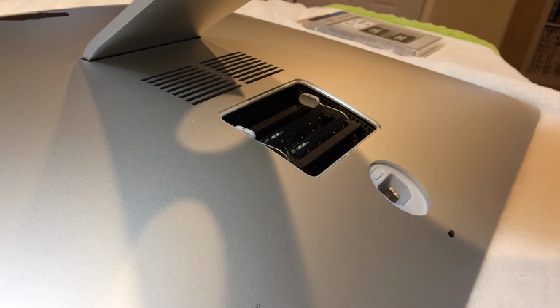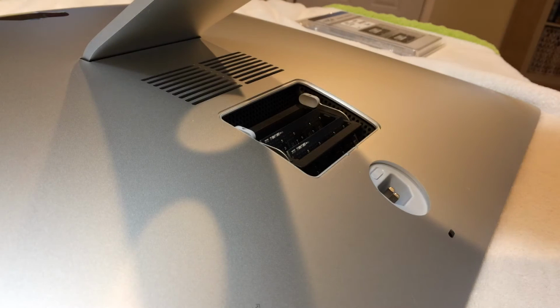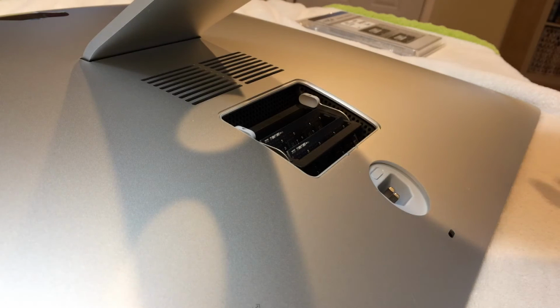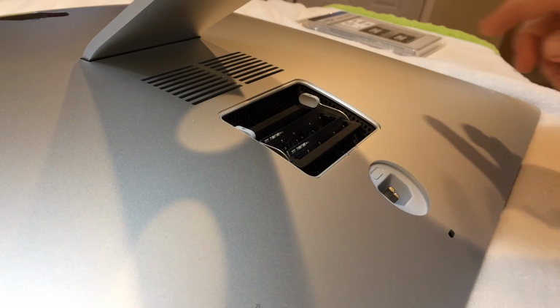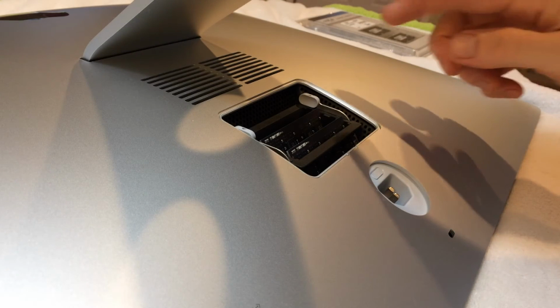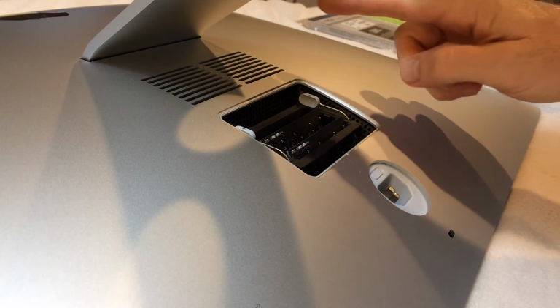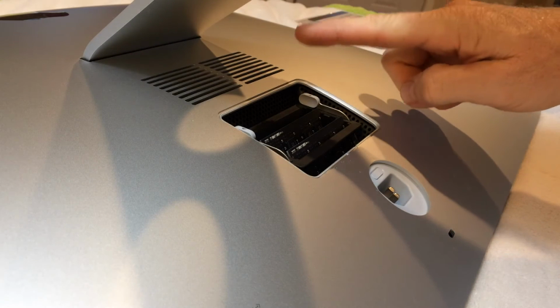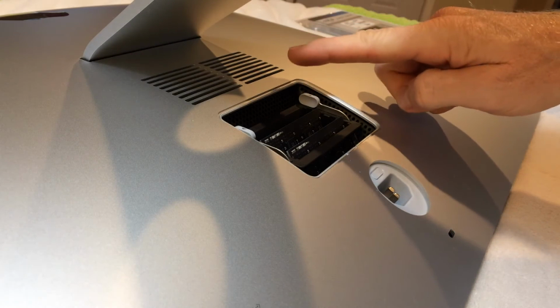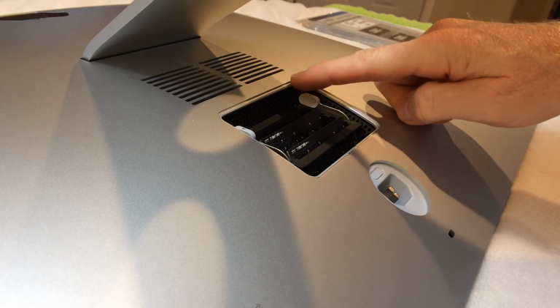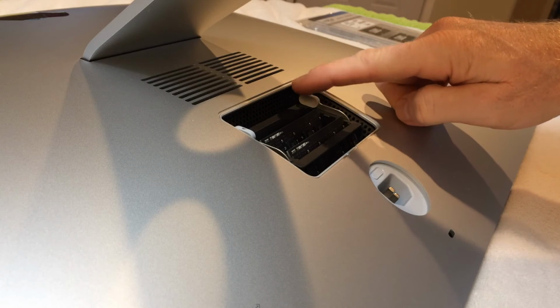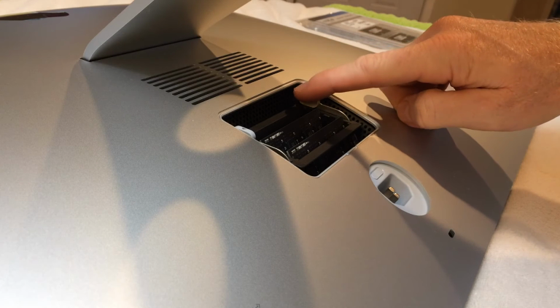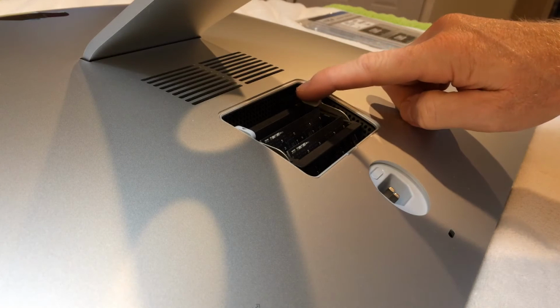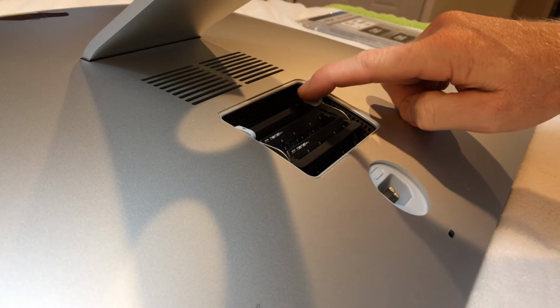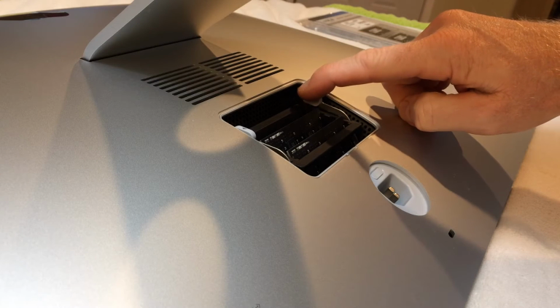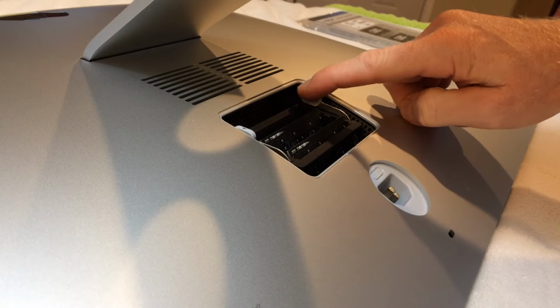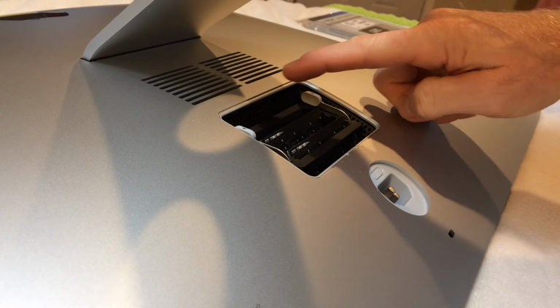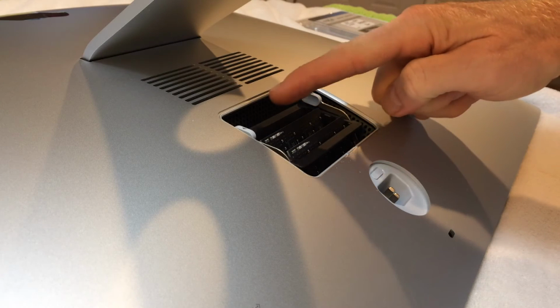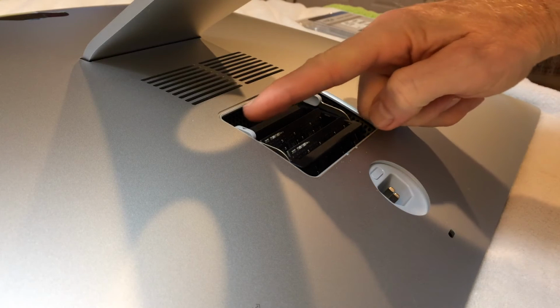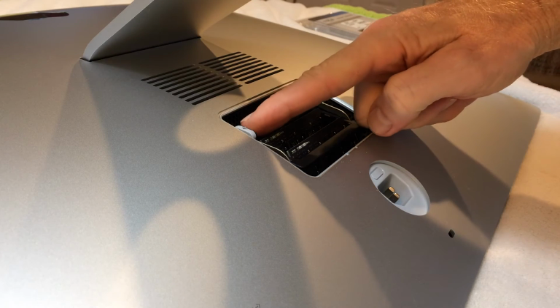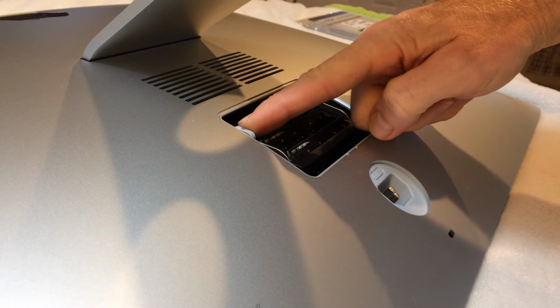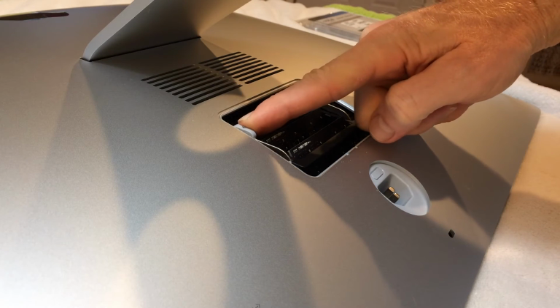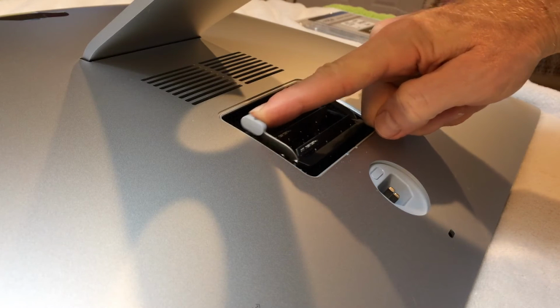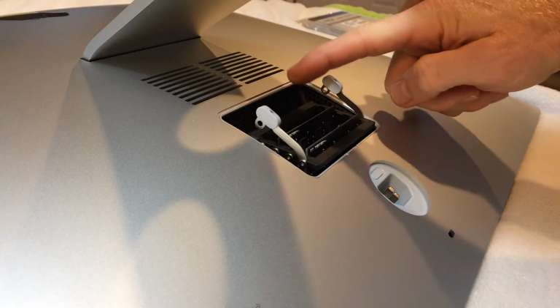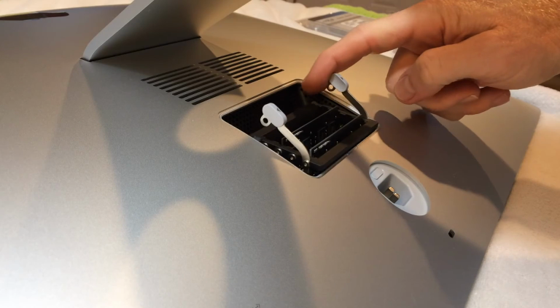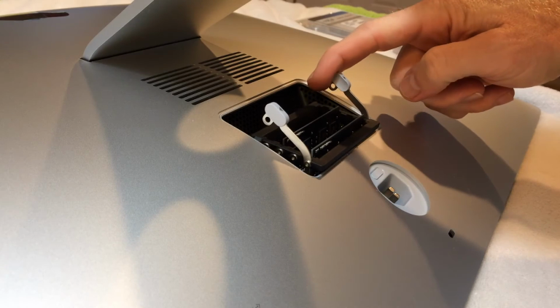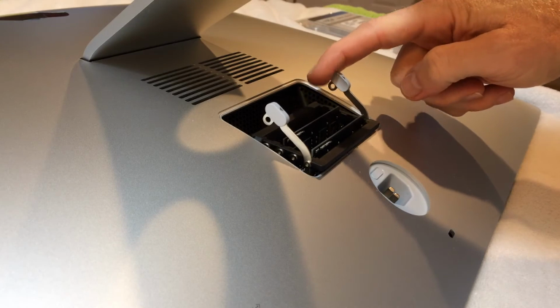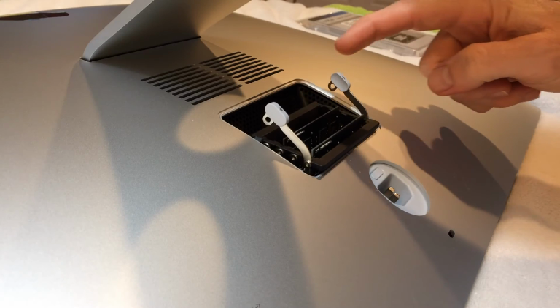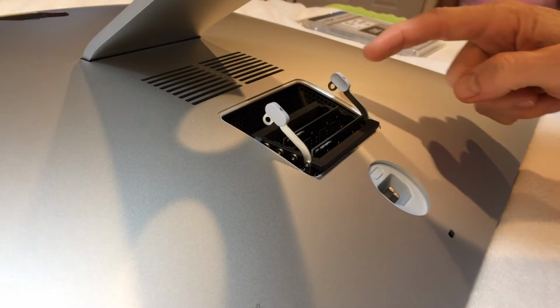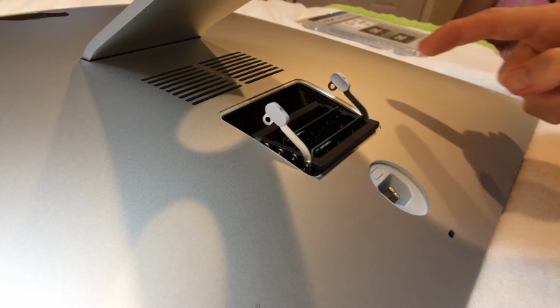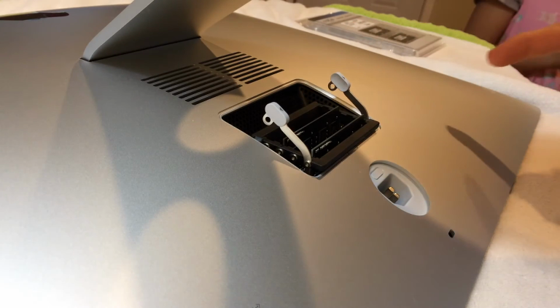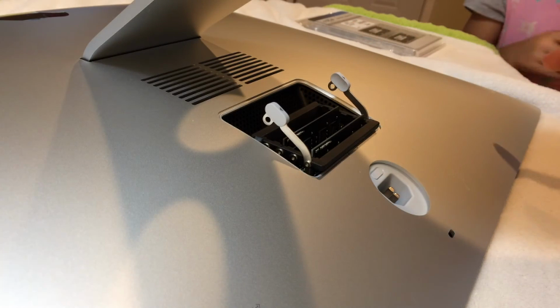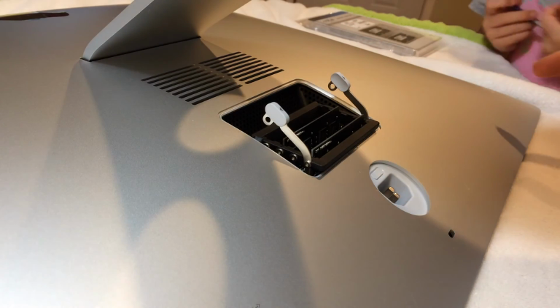On the top there at the inside you see the two little levers. You're going to want to press both of those out, and the carriage will then elevate to where you can access the RAM.